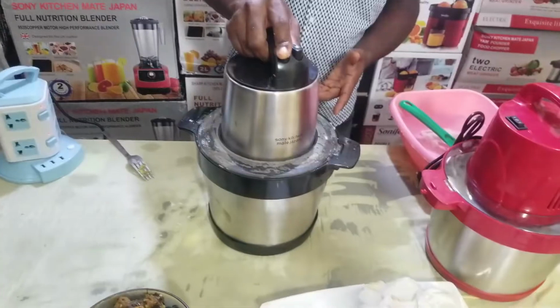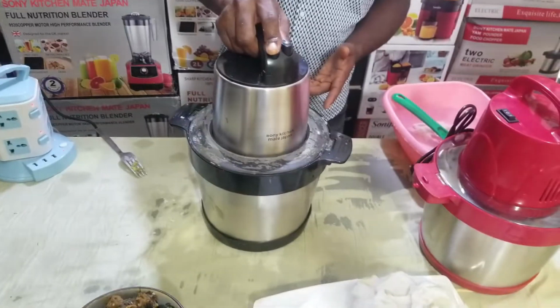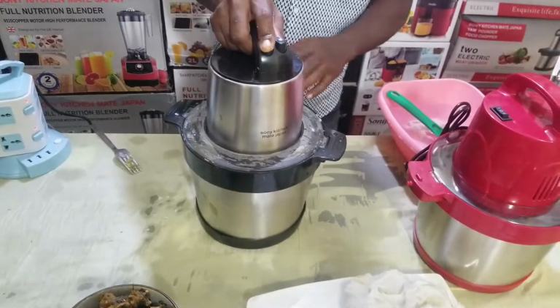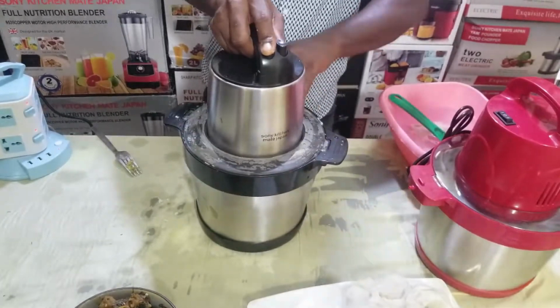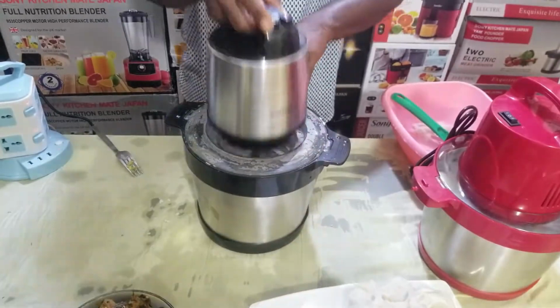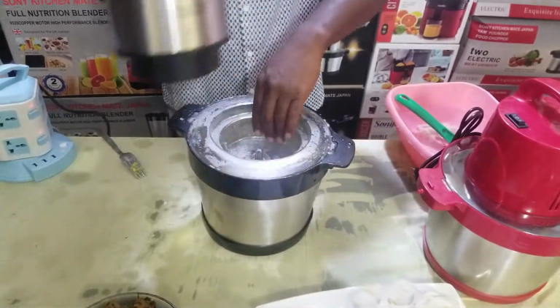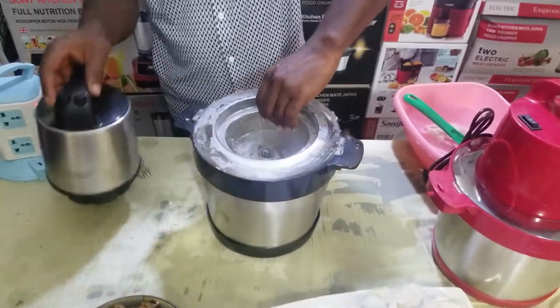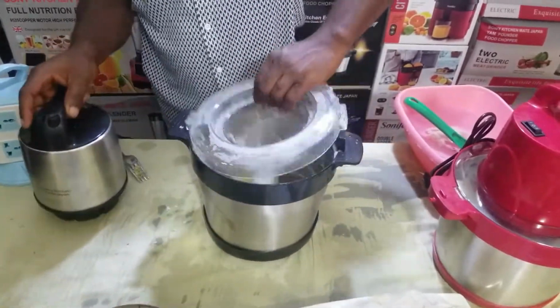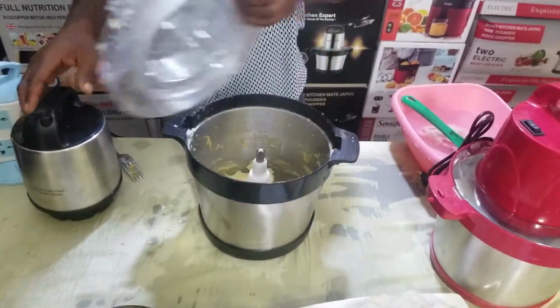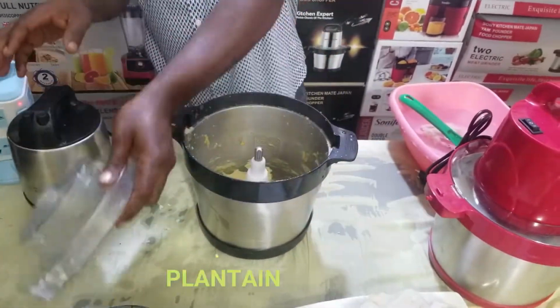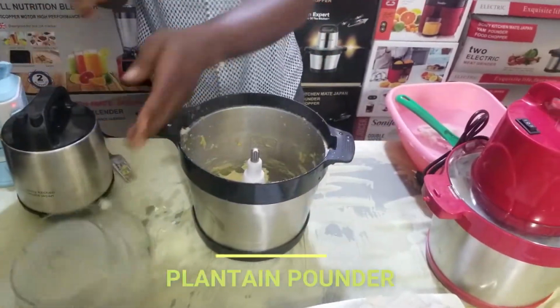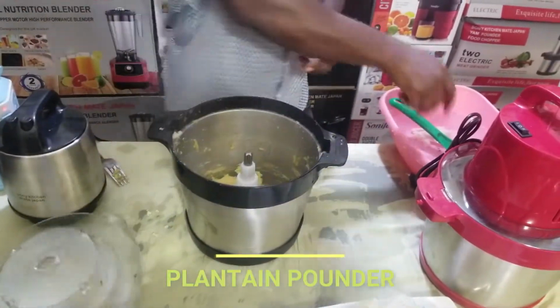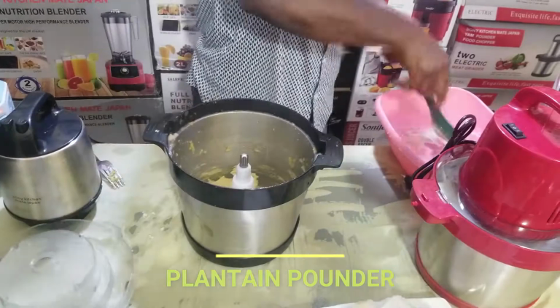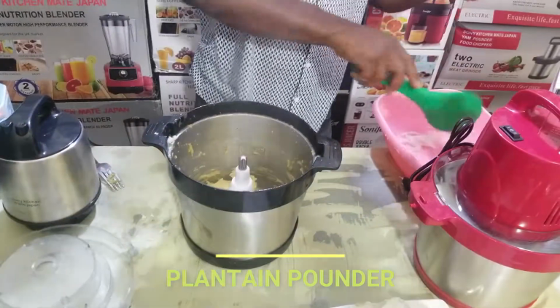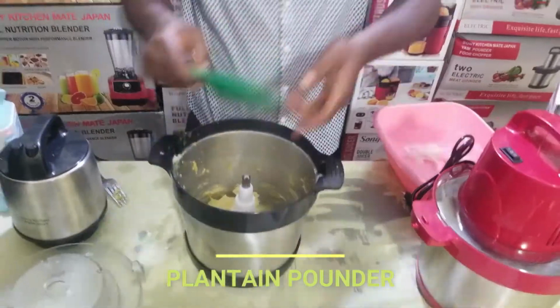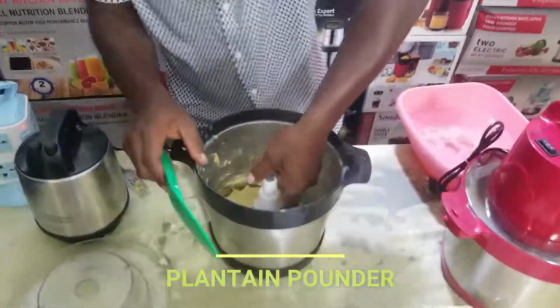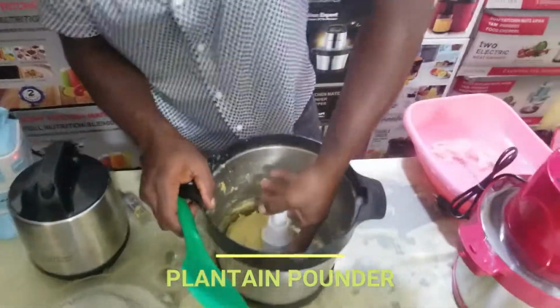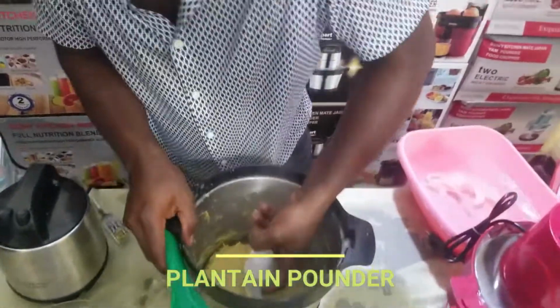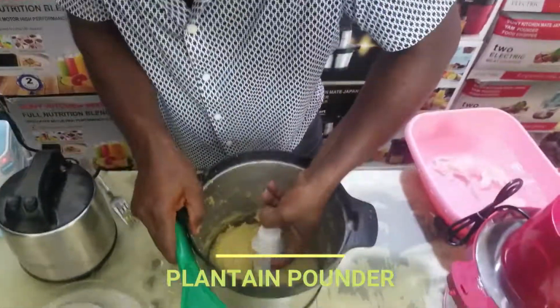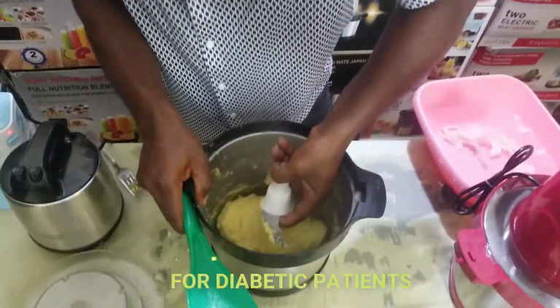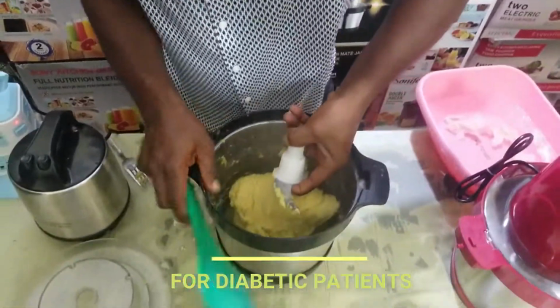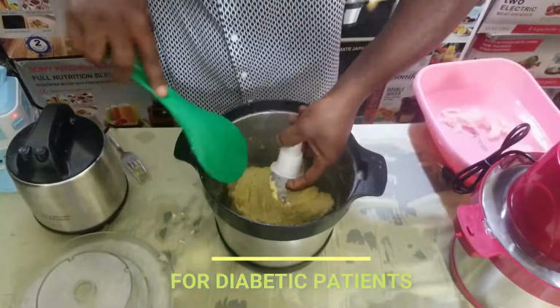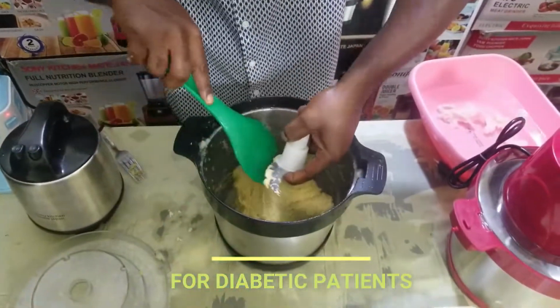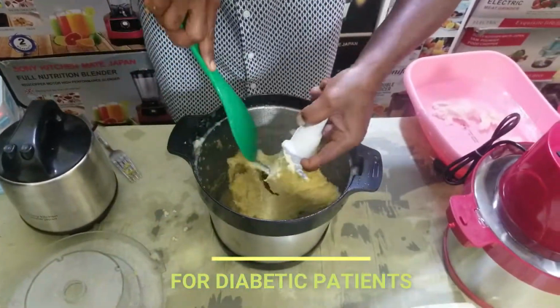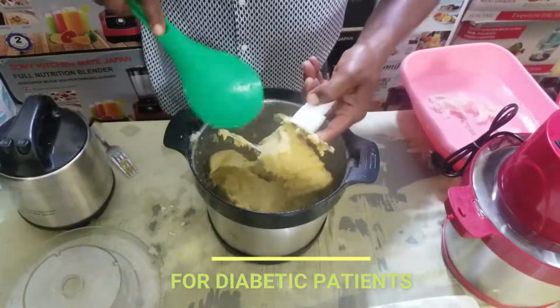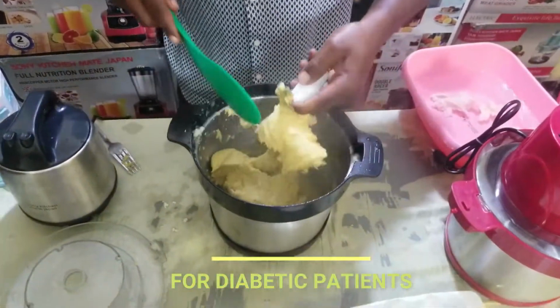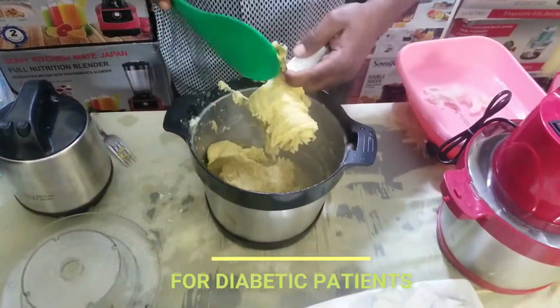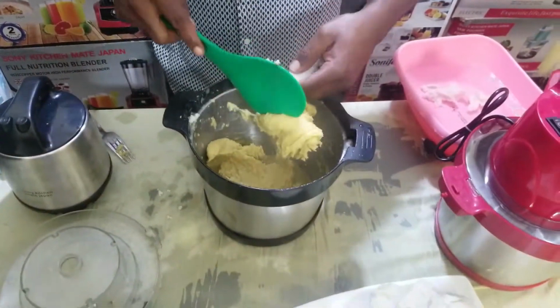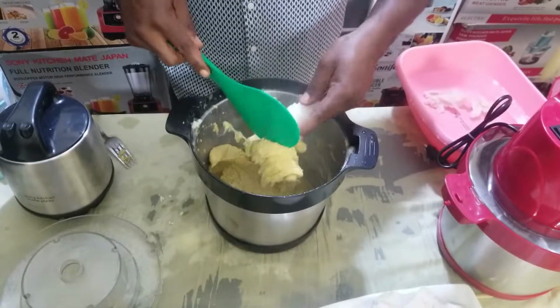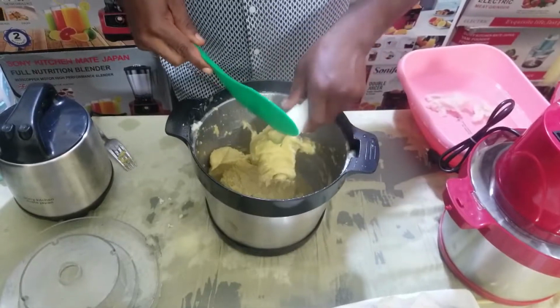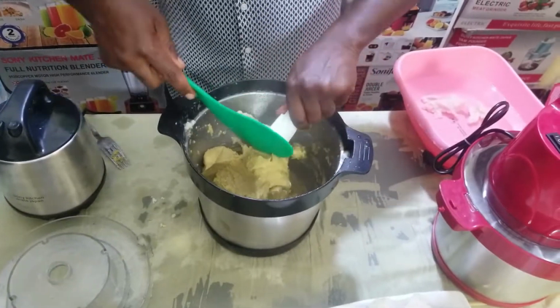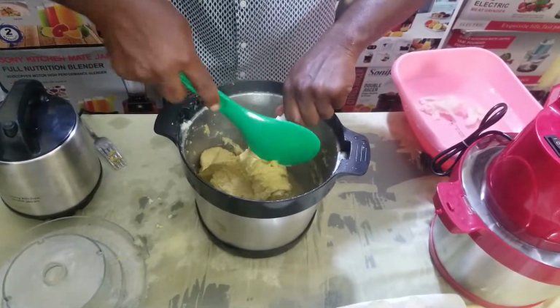For your plantain, you can see it pounds your plantain — very, very easy, very, very simple, very, very fast. You can see your plantain is ready. Opportunity comes but once. Sonic Ichime Japan yam pounder, as seen on TV.